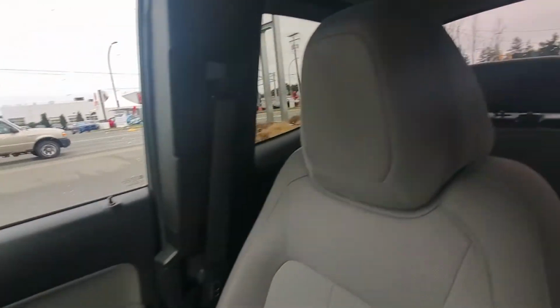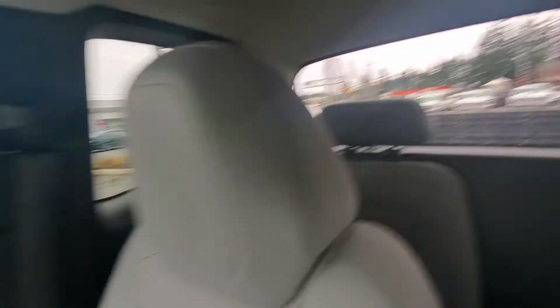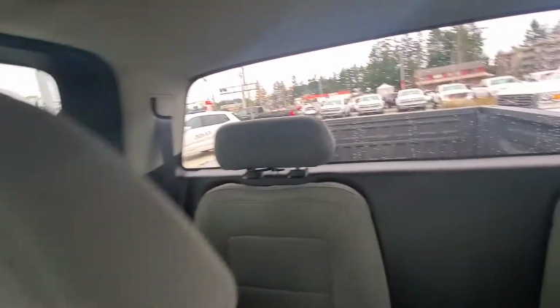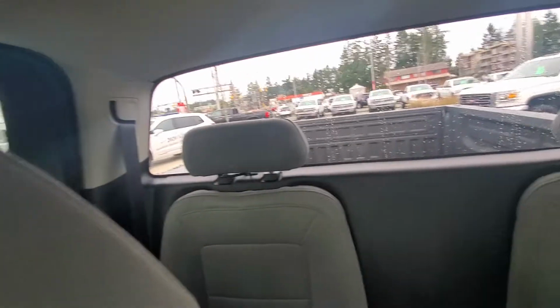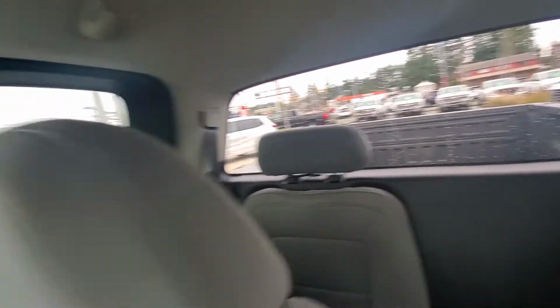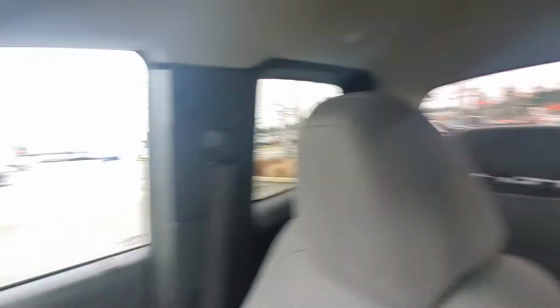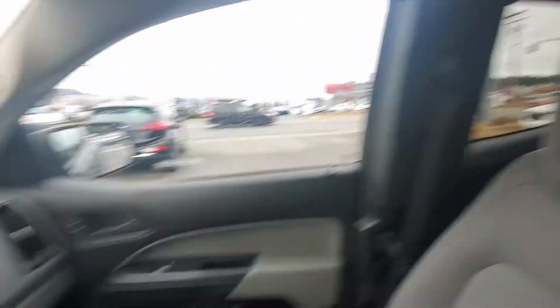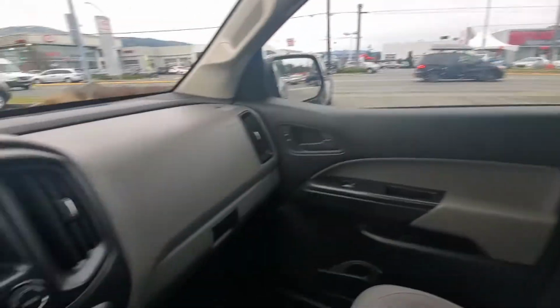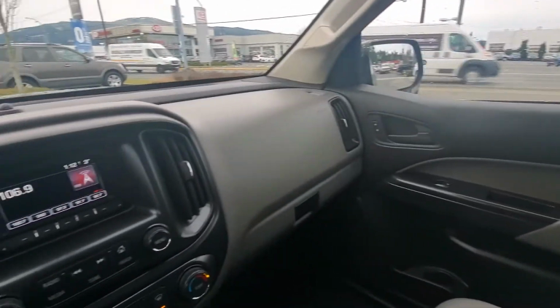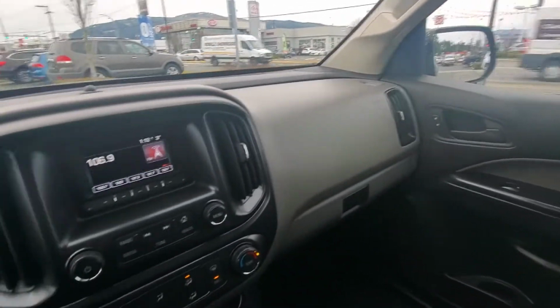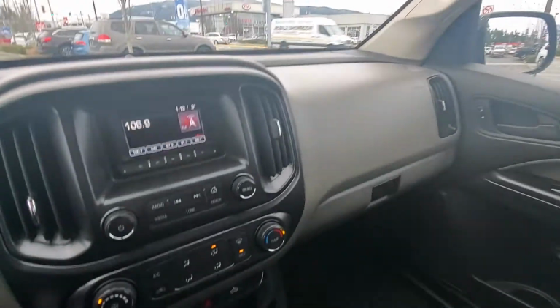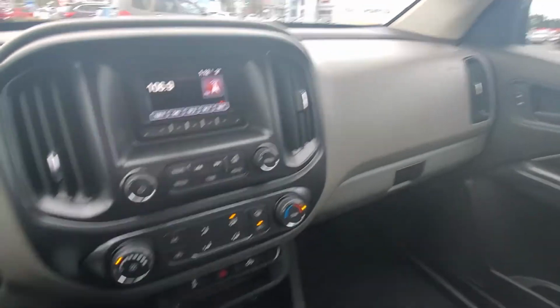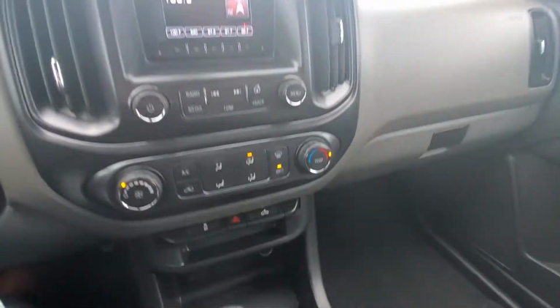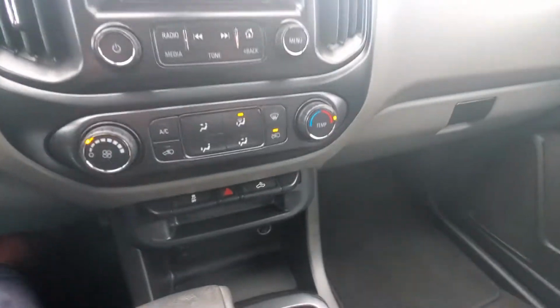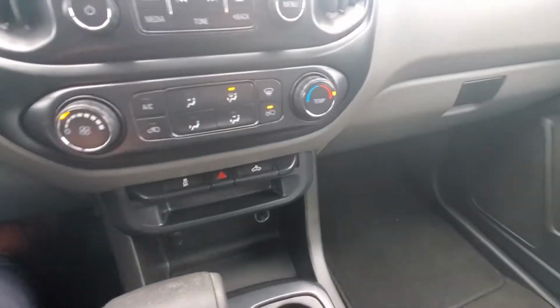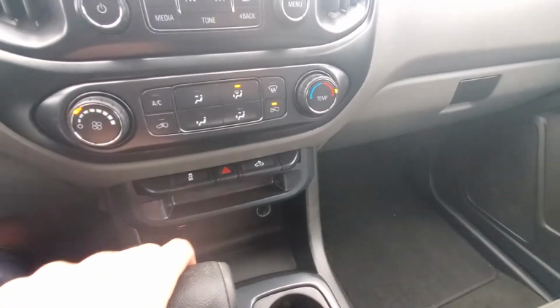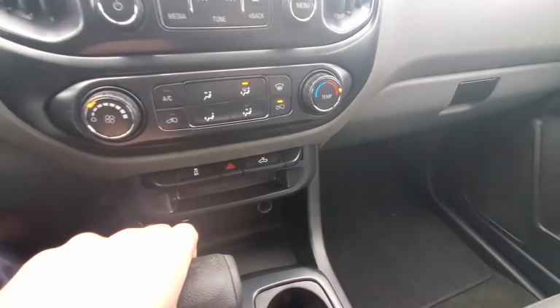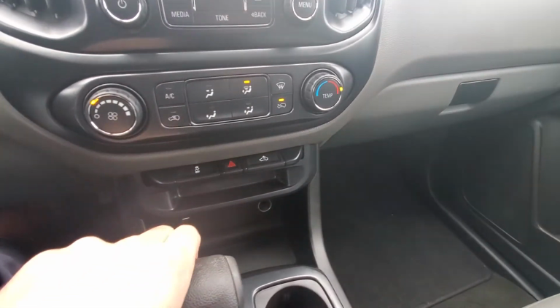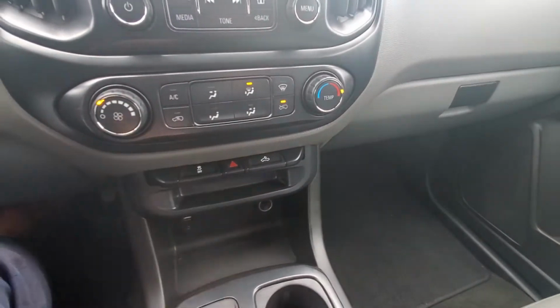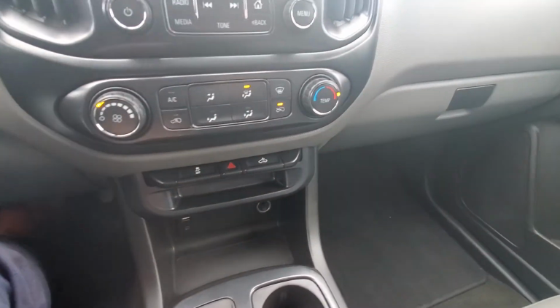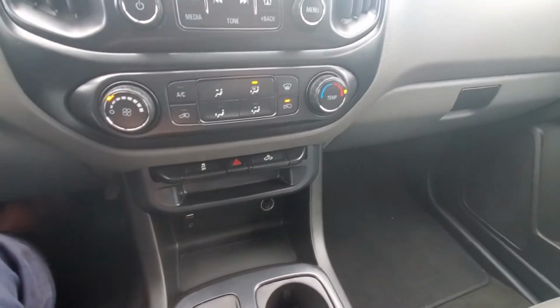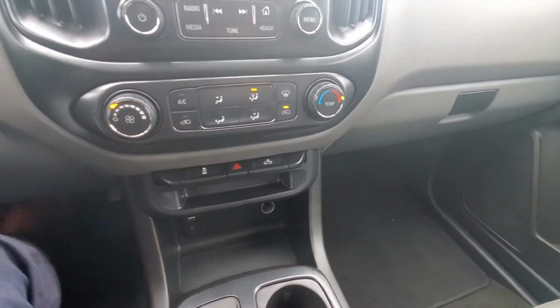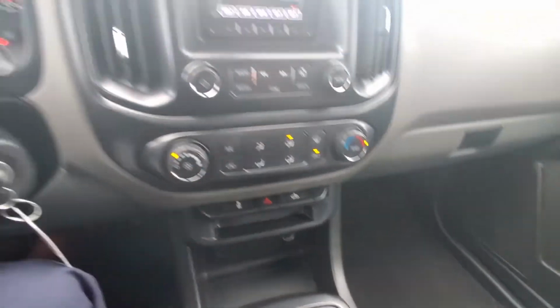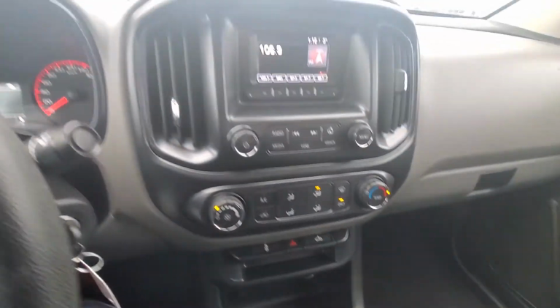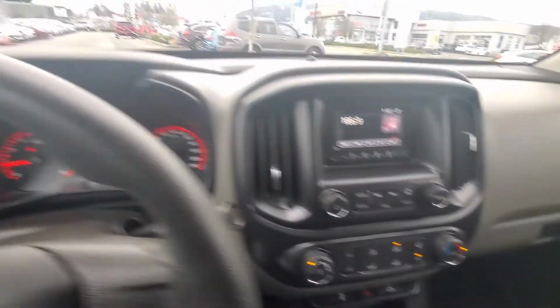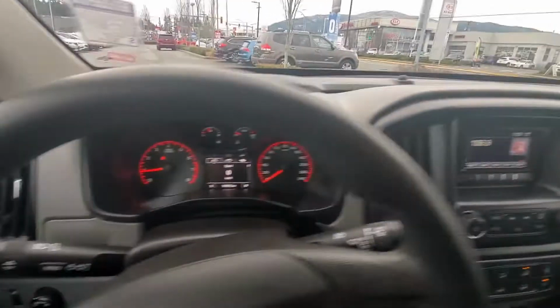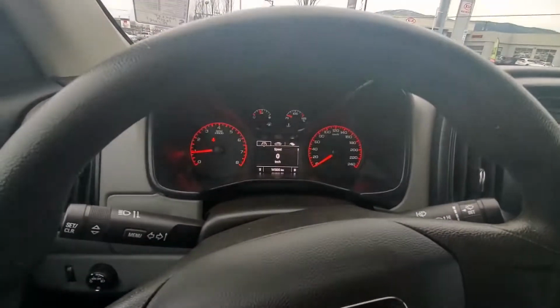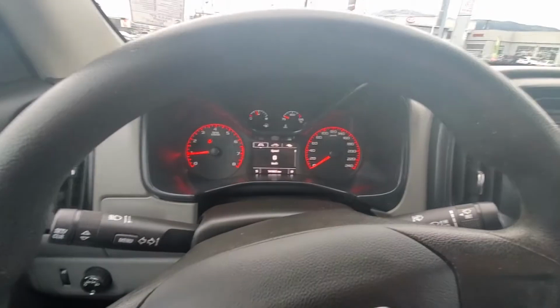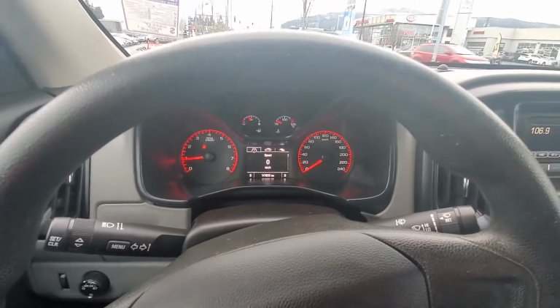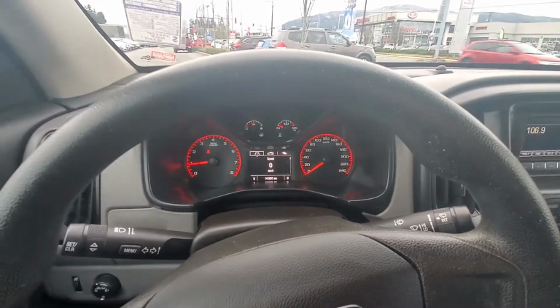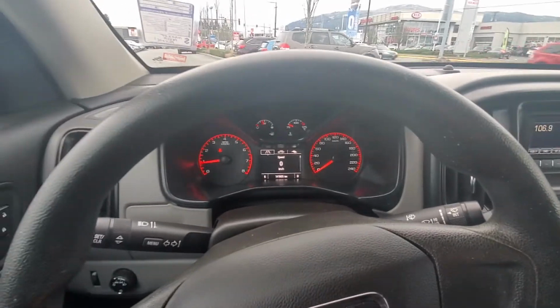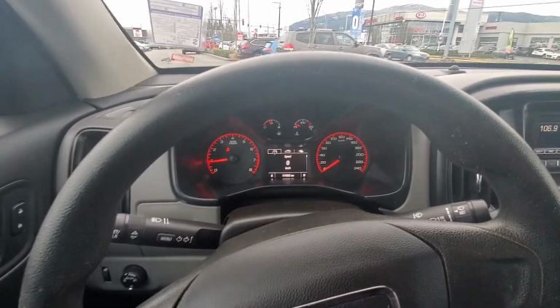2015 GMC Canyon — 604-353-2841, Steve at Laird Wheaton. Hope to hear from you soon and hopefully see you soon. Bye for now.